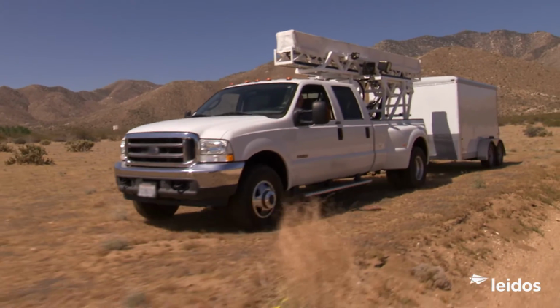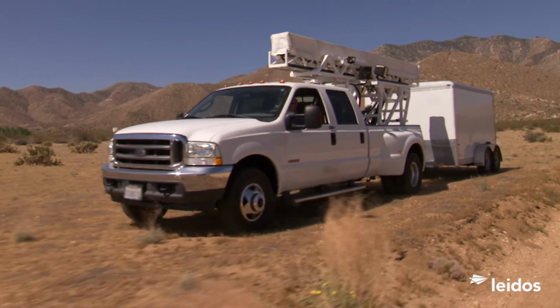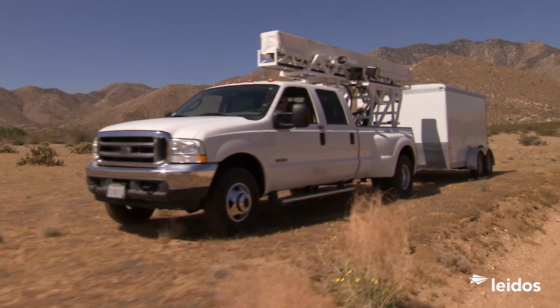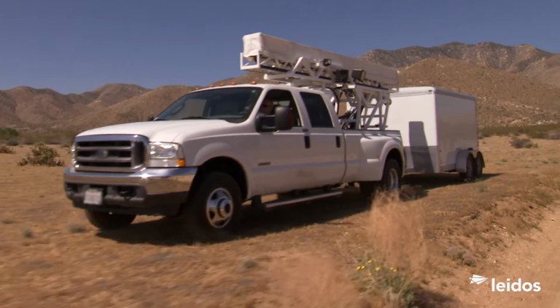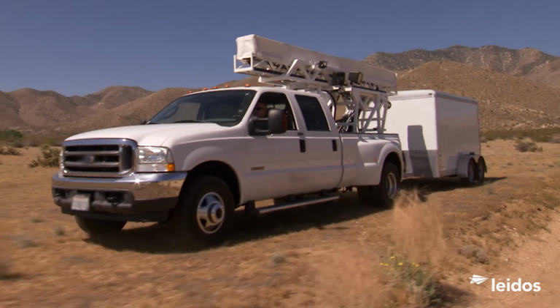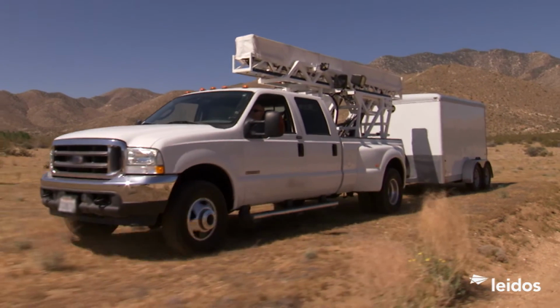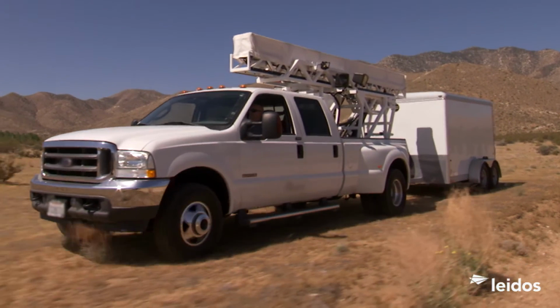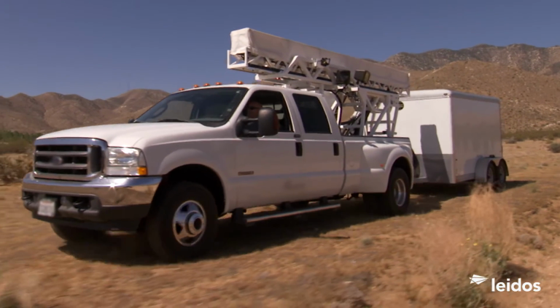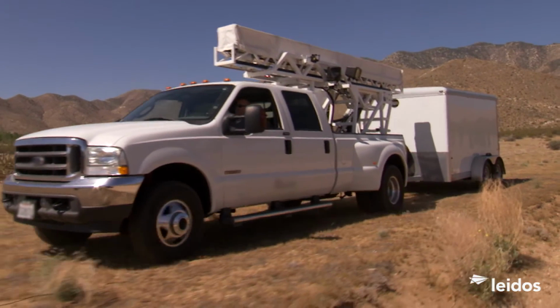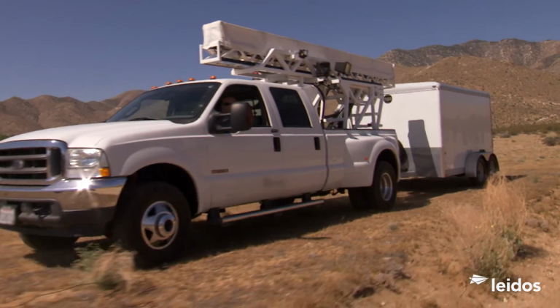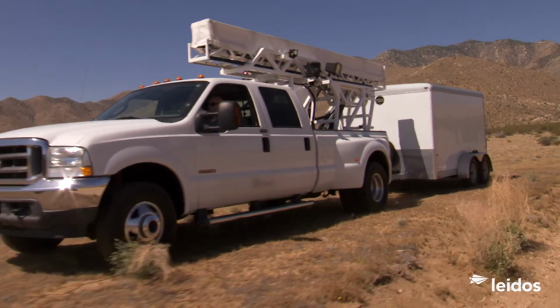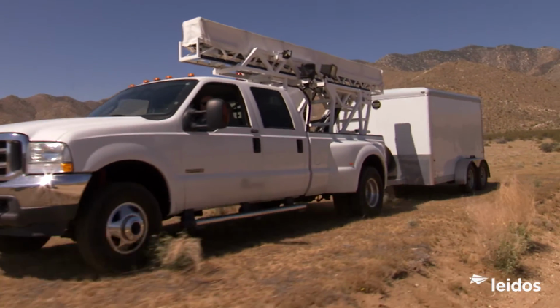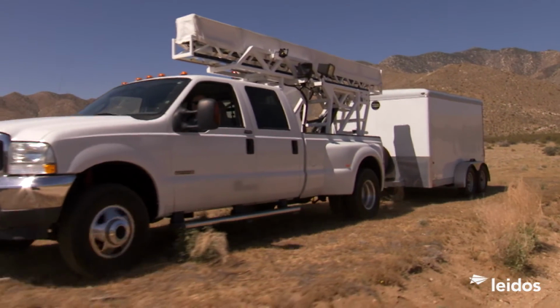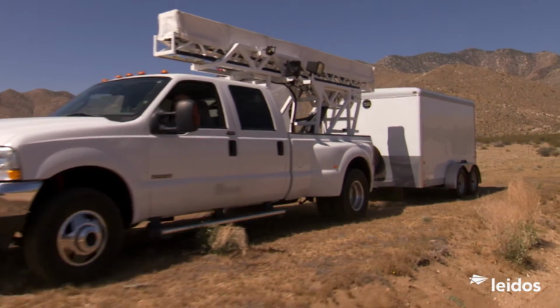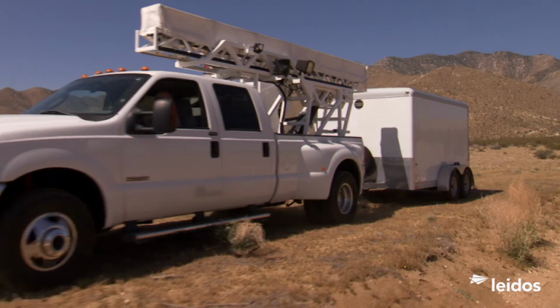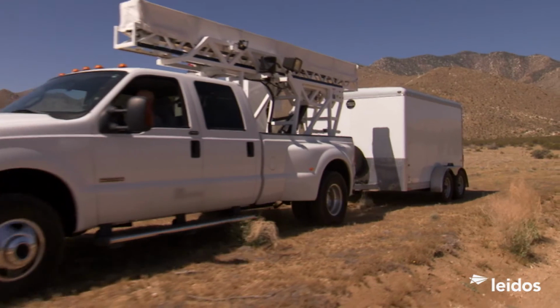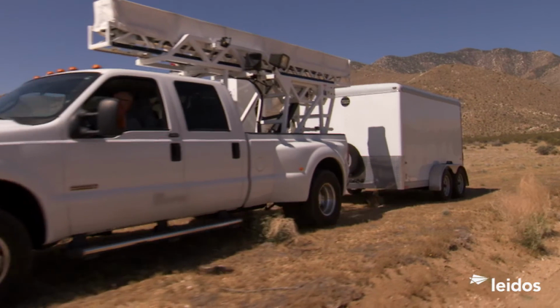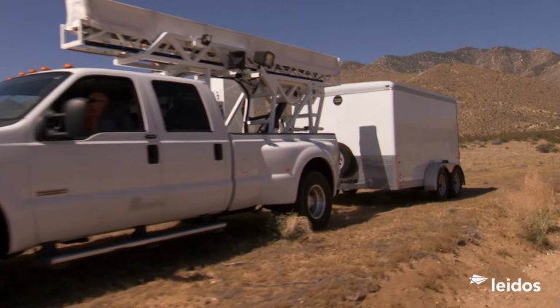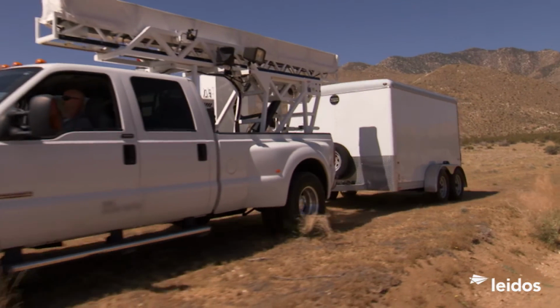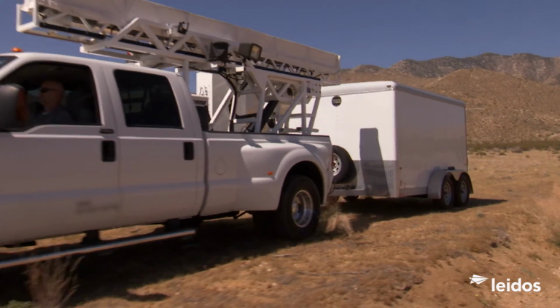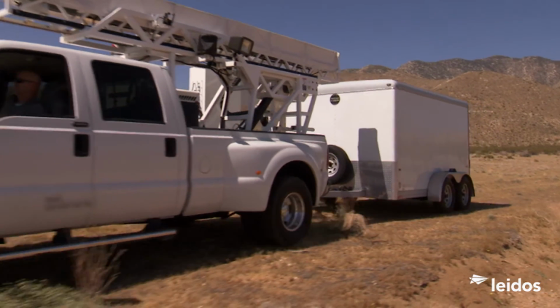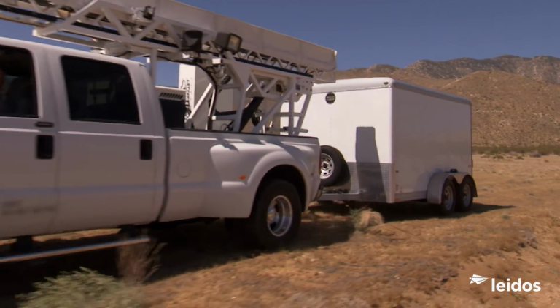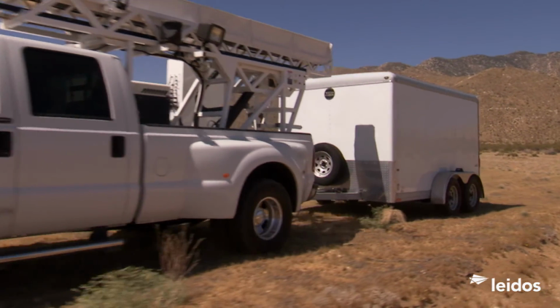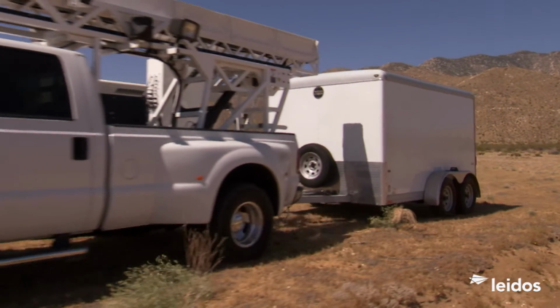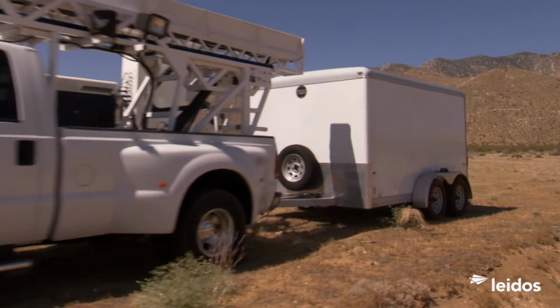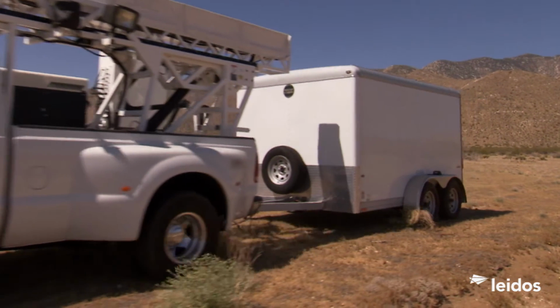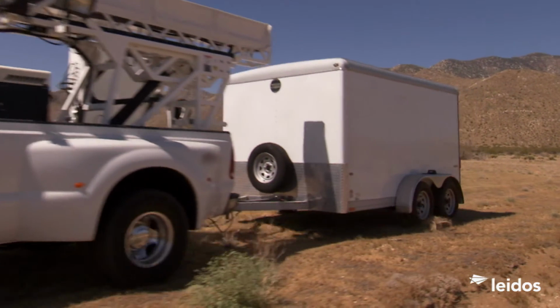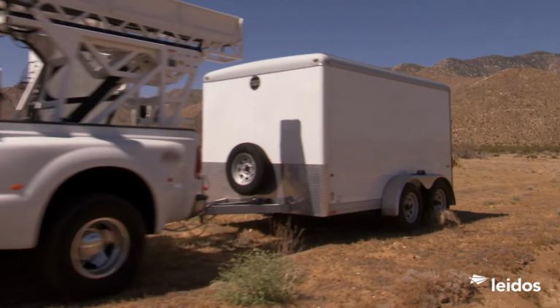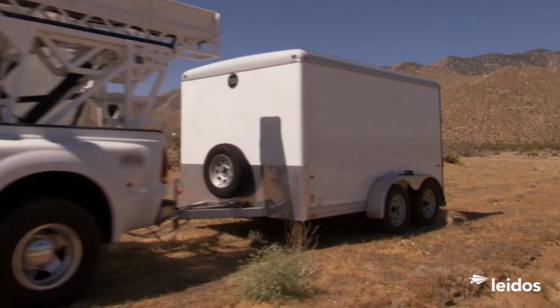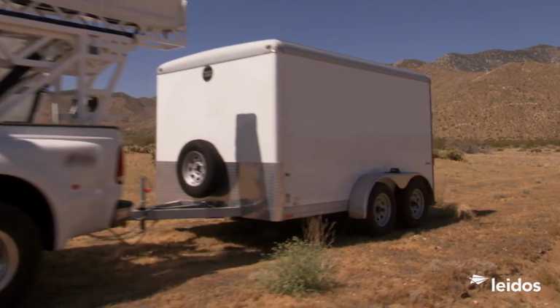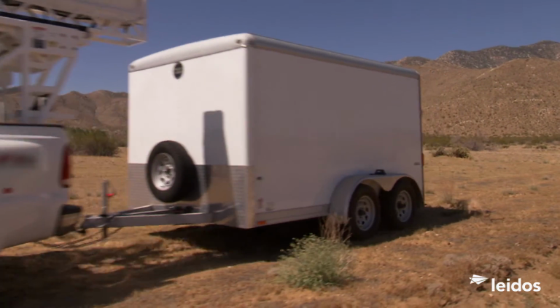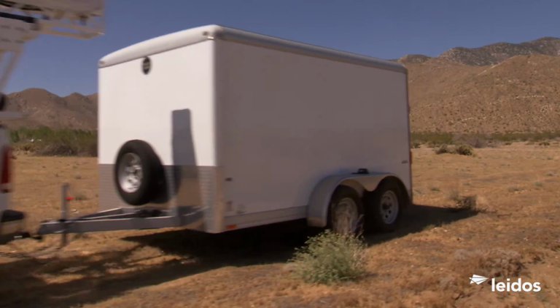All-Terrain VACCUS: versatile, fast, rugged, proven in today's world, built to take on tomorrow's.